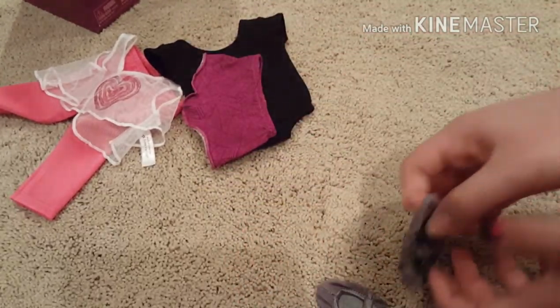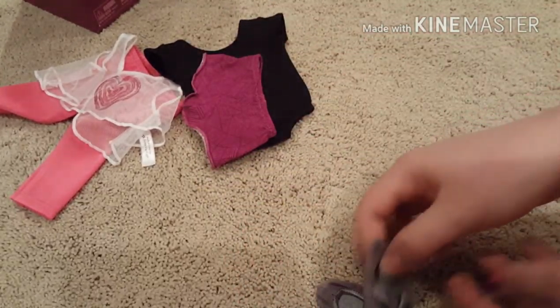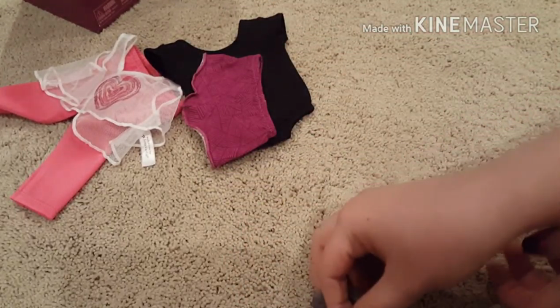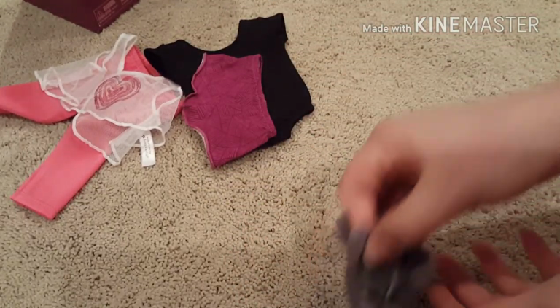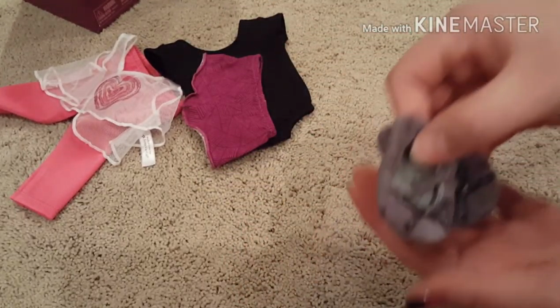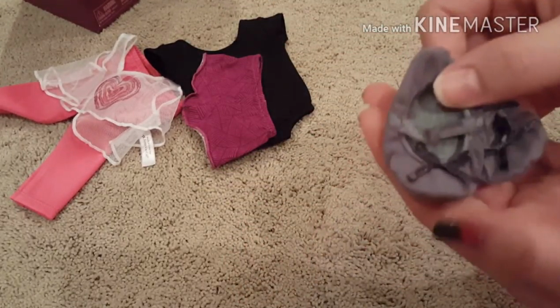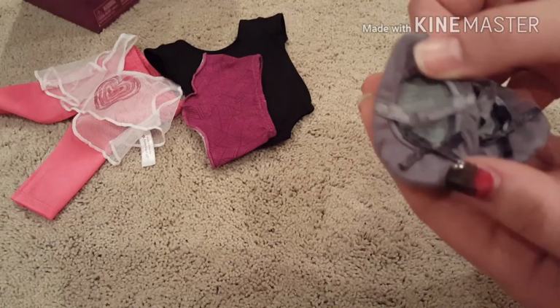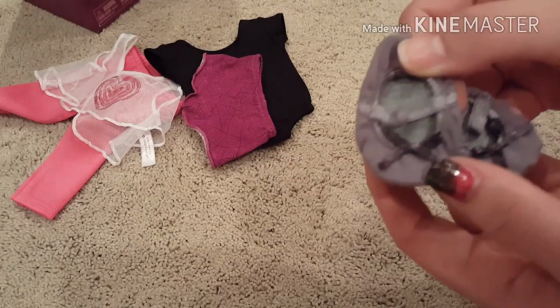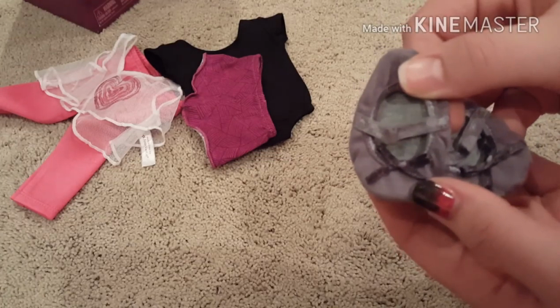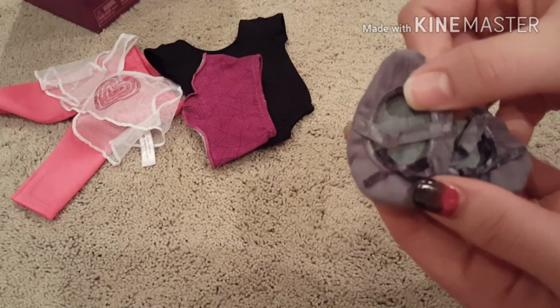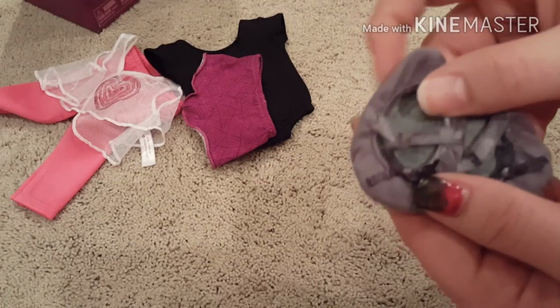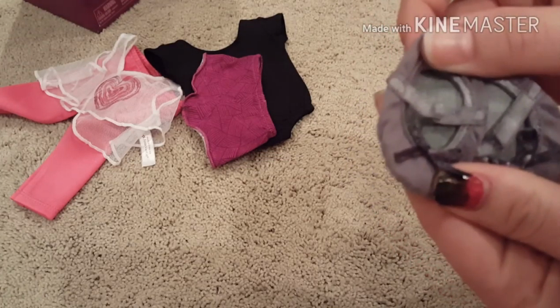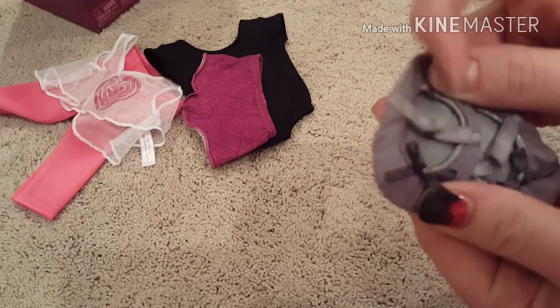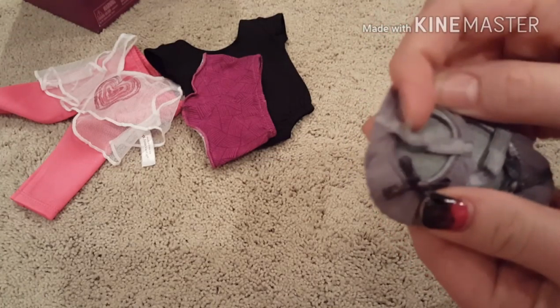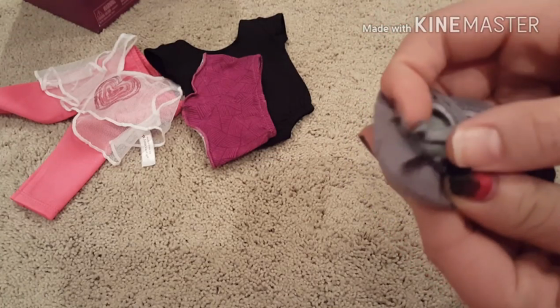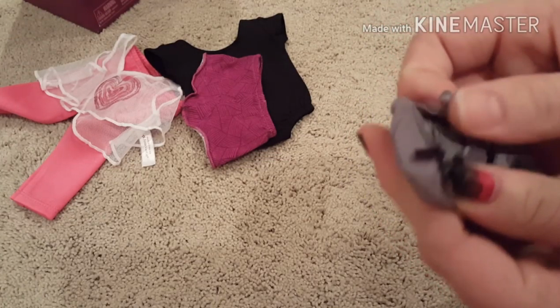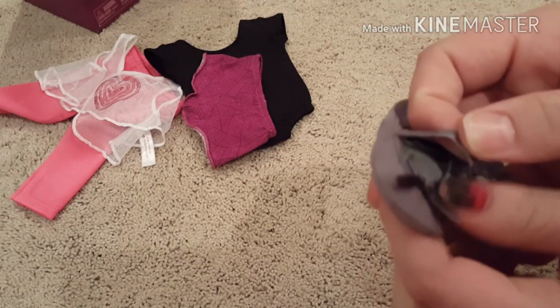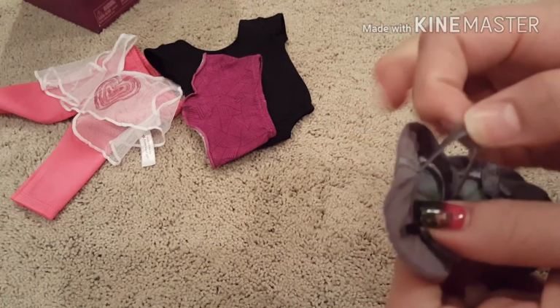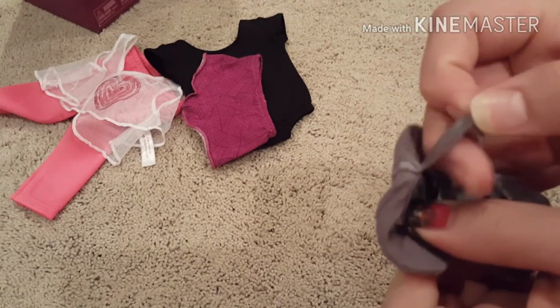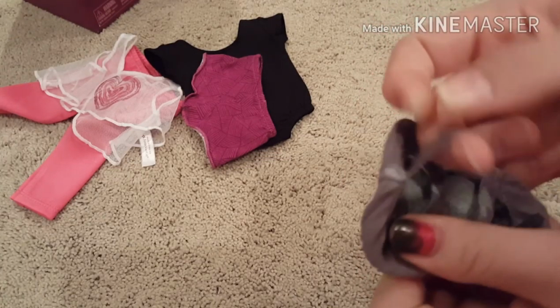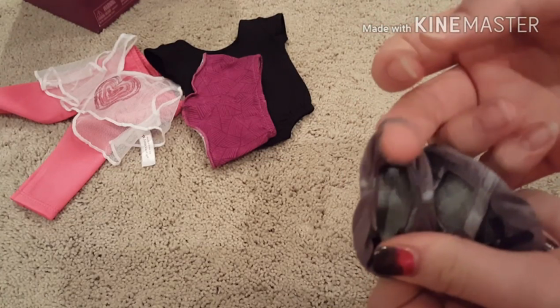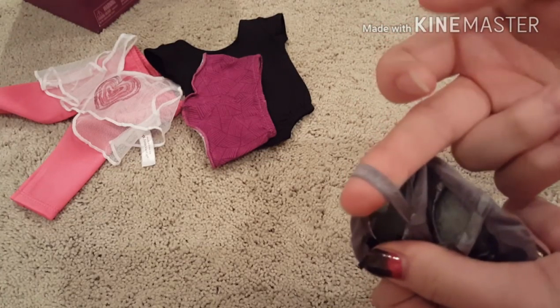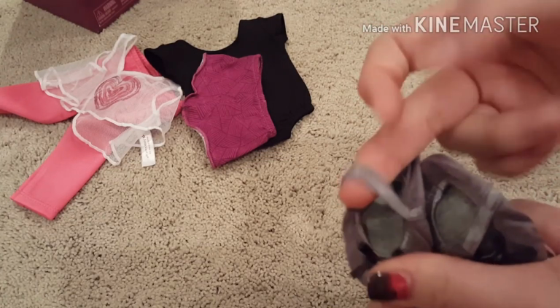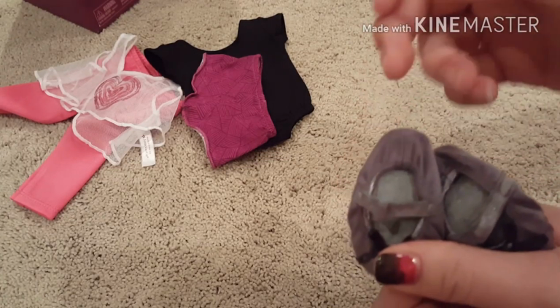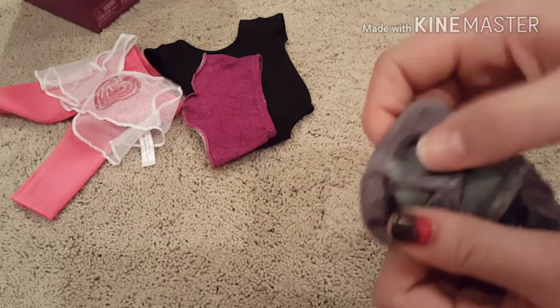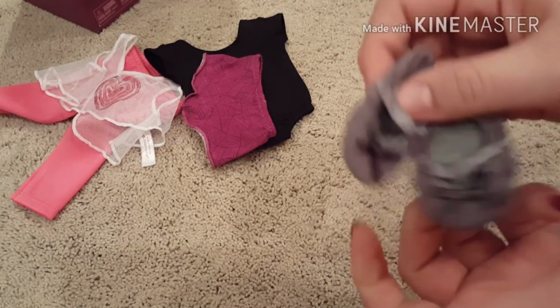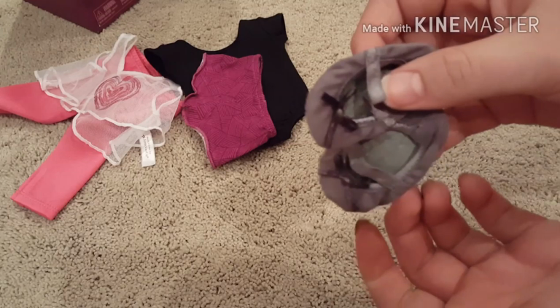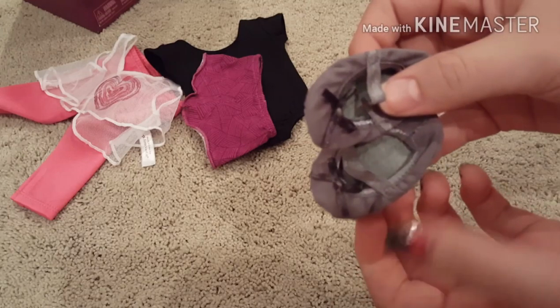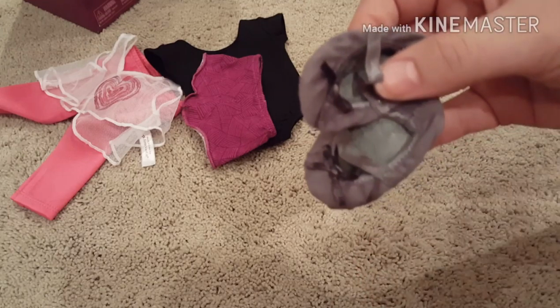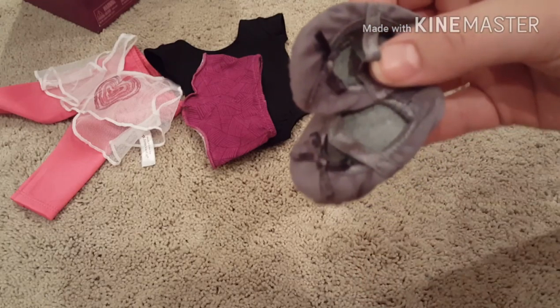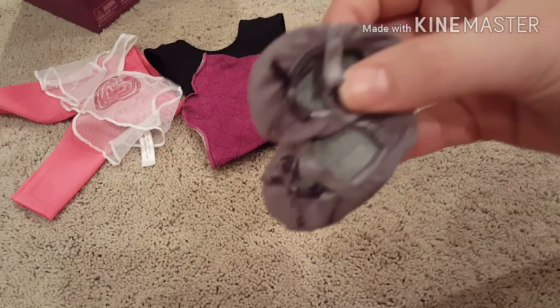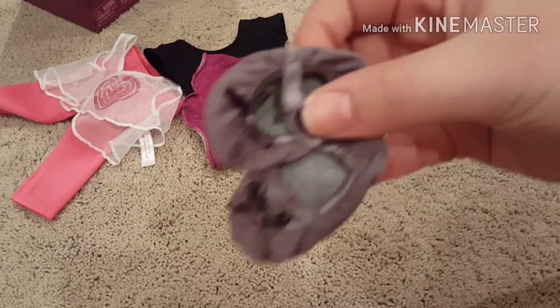And then here are the shoes. They're pretty basic, but I like the color. That's pretty much what I have to say — they just have like elastic.